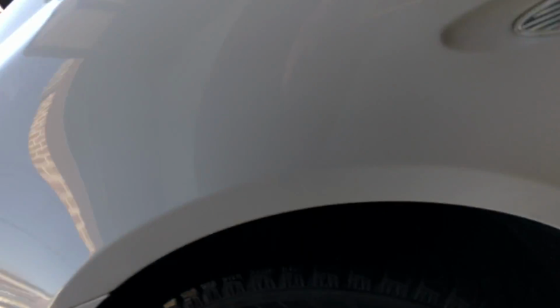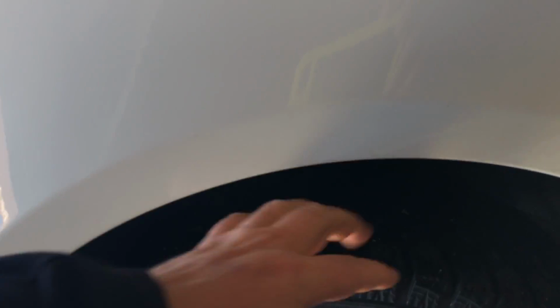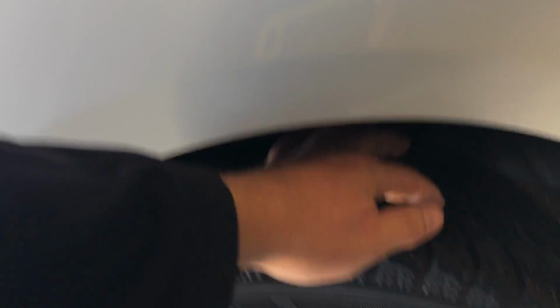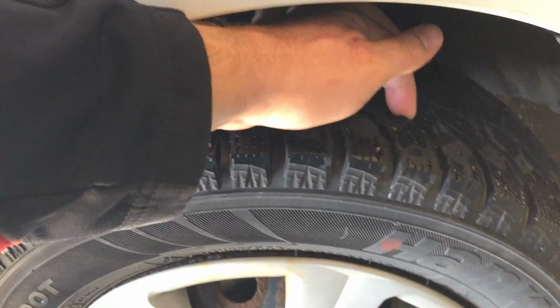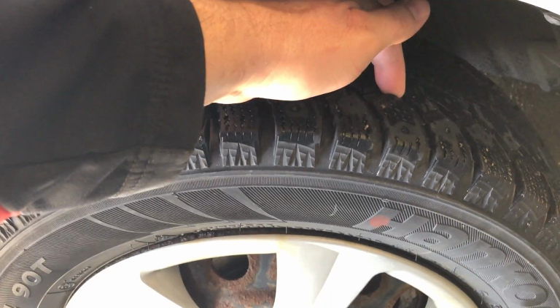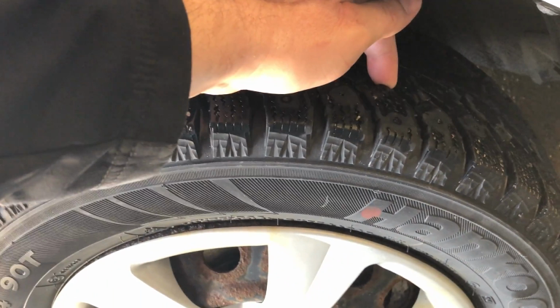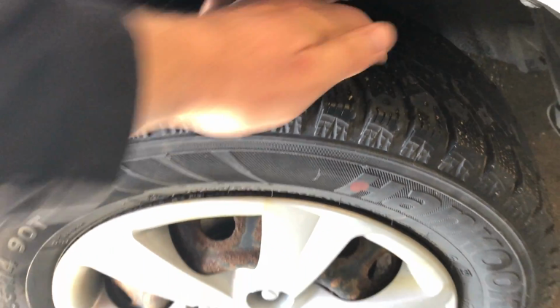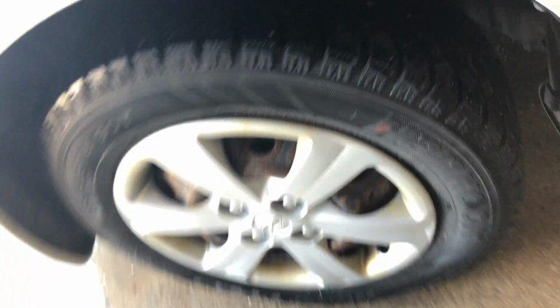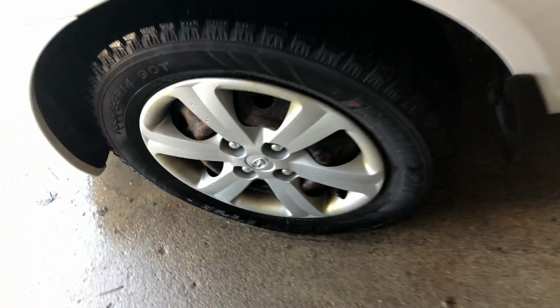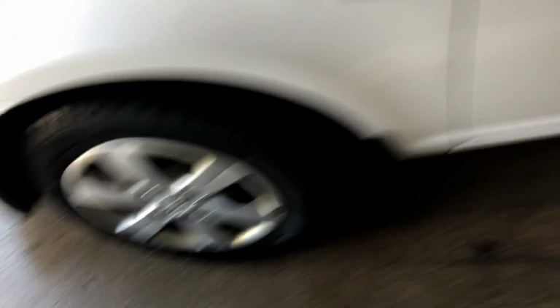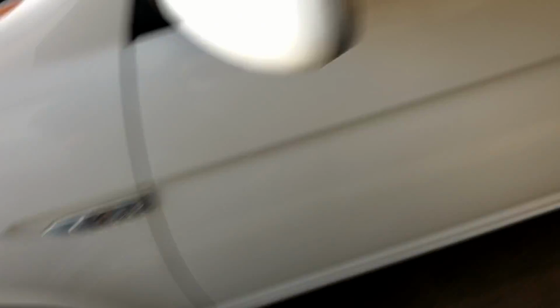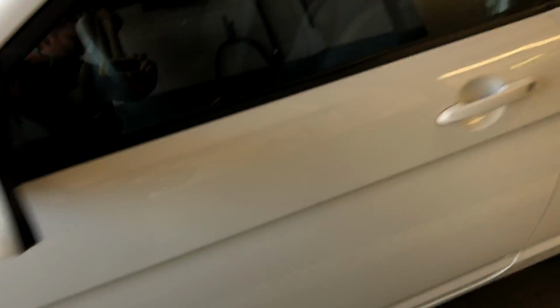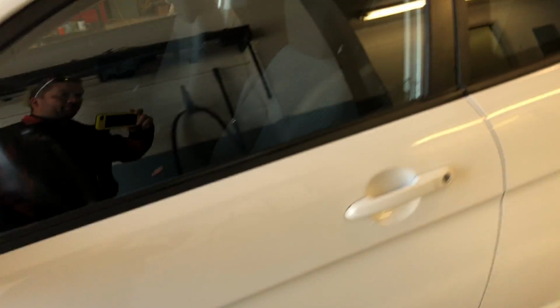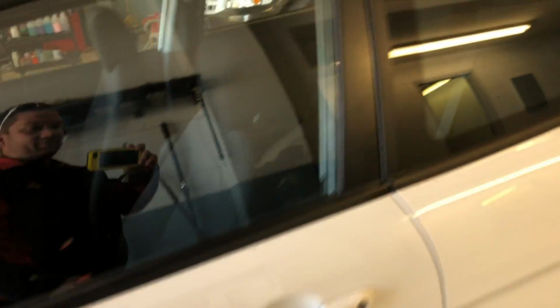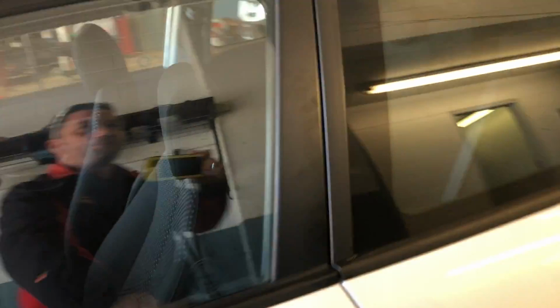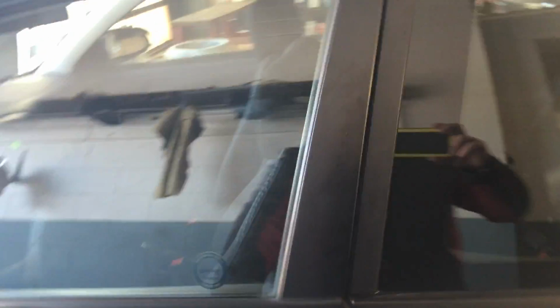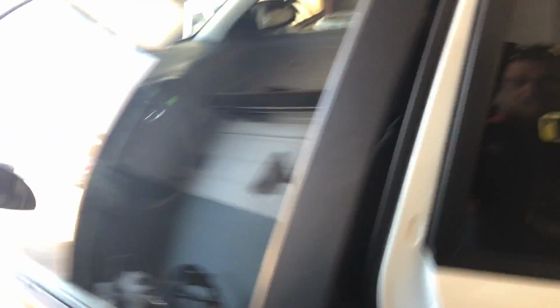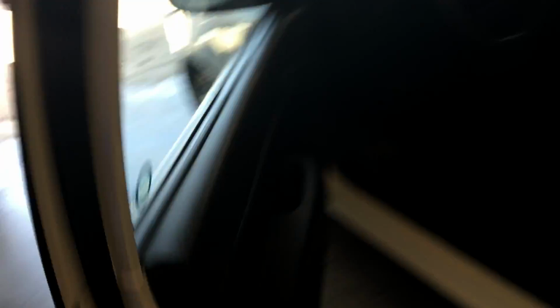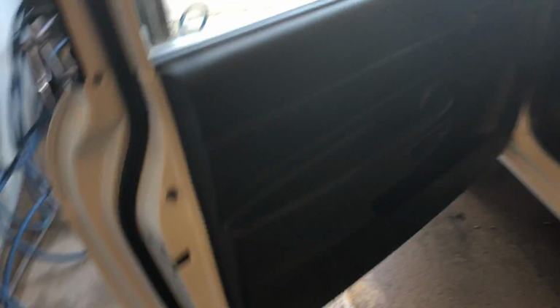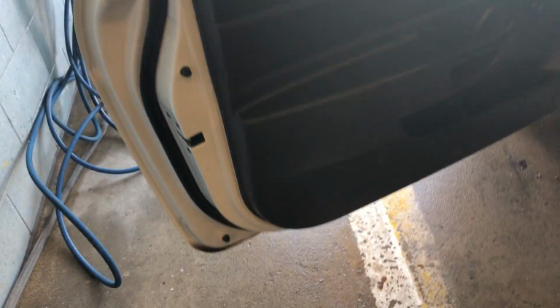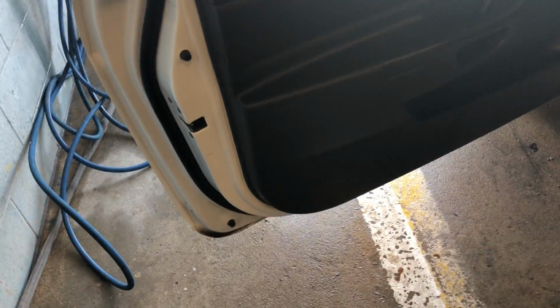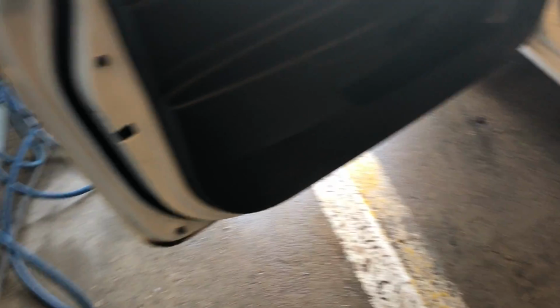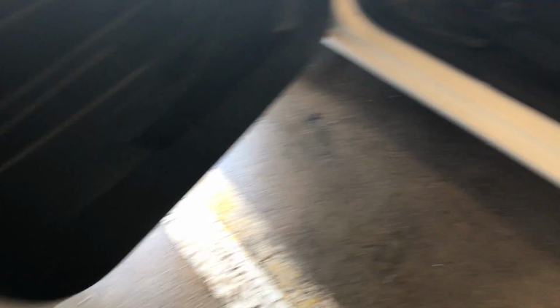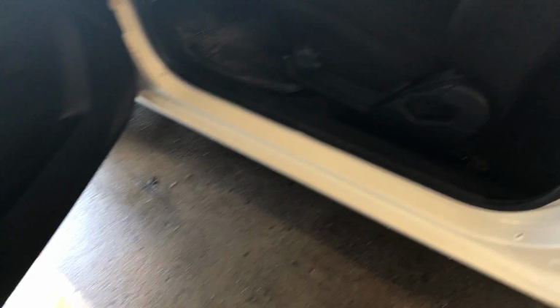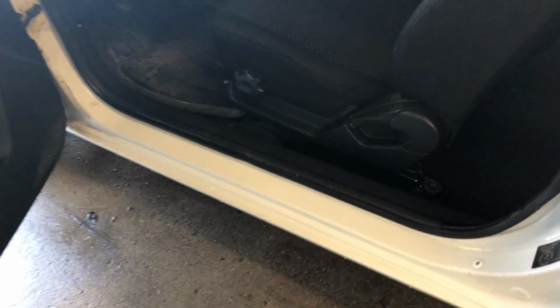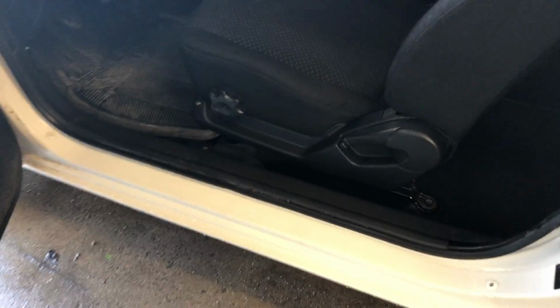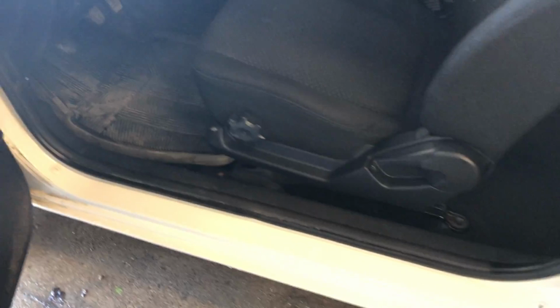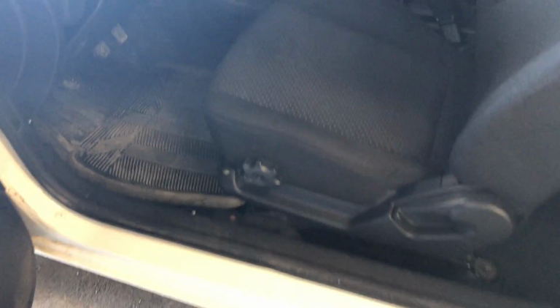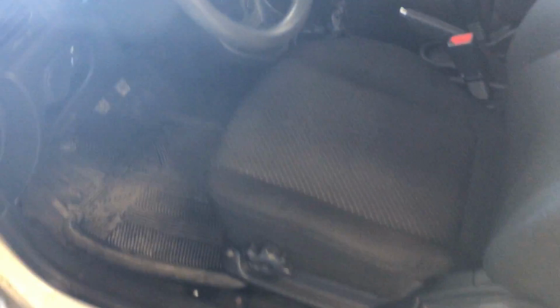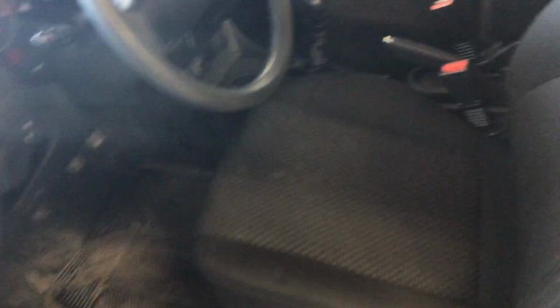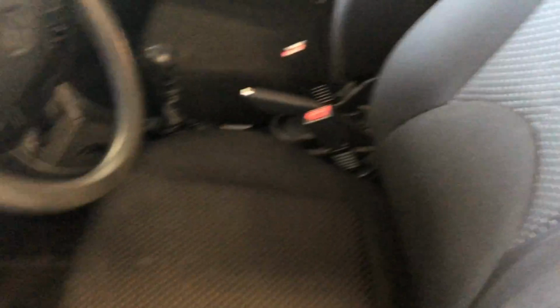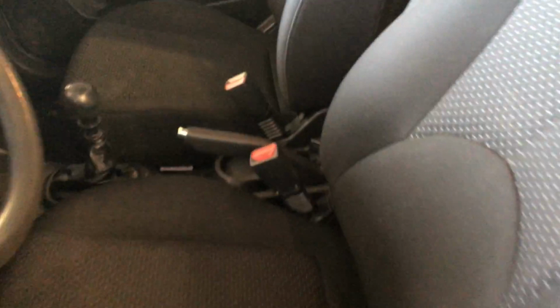It's got good tires on it, lots of tread left on them, good name brand. It's got an undercoat on it, got some undercoat left on it.